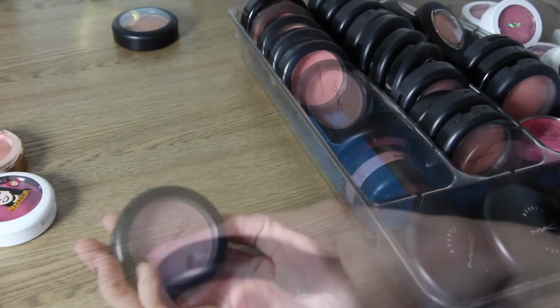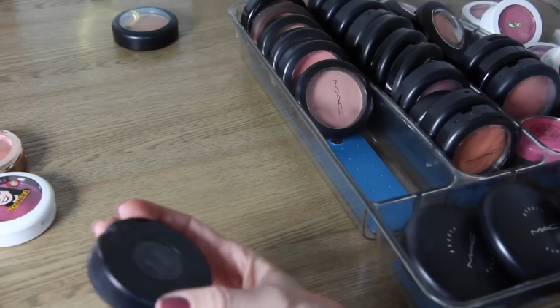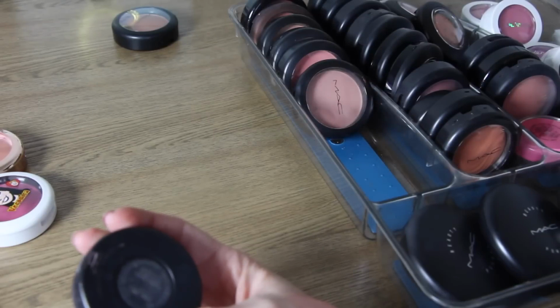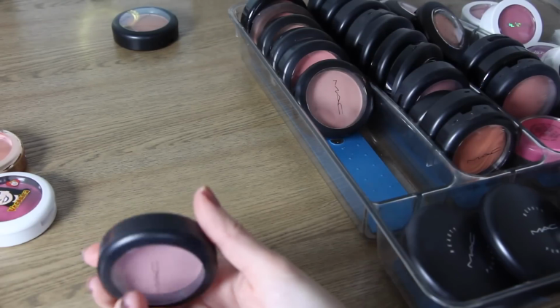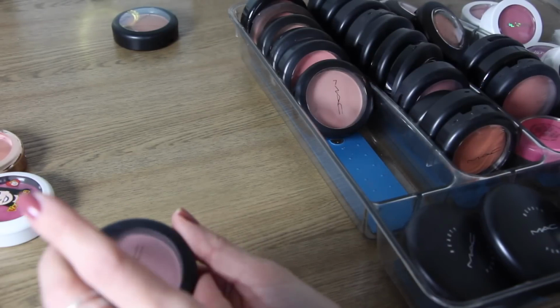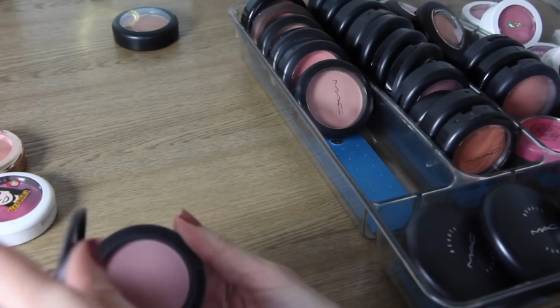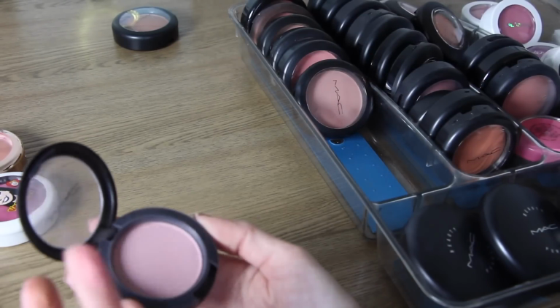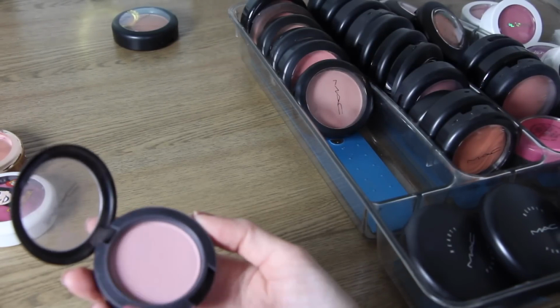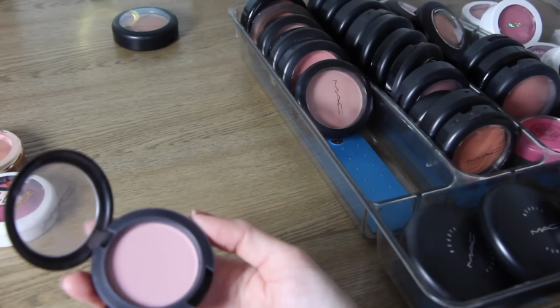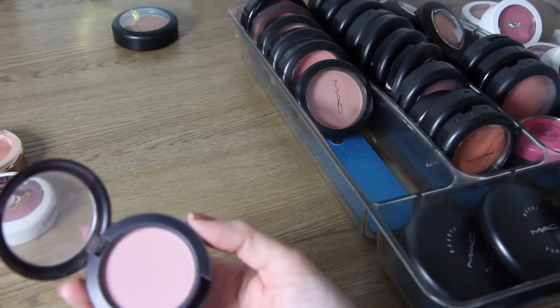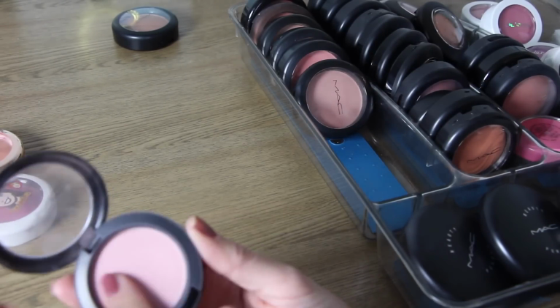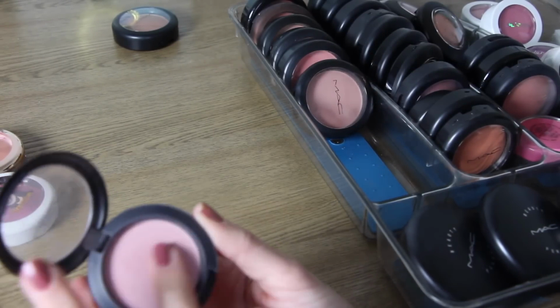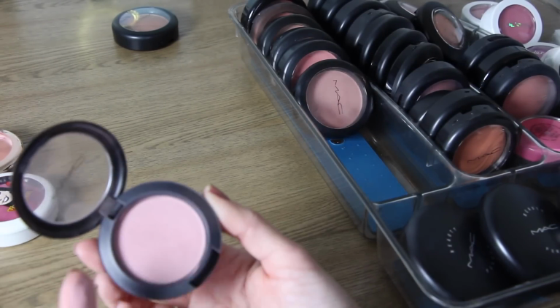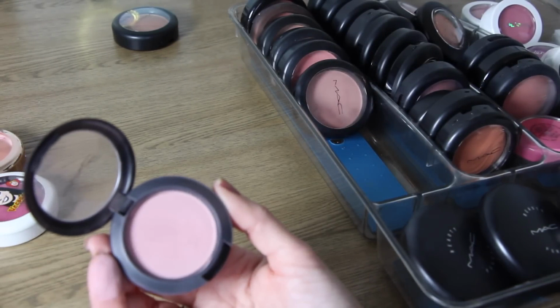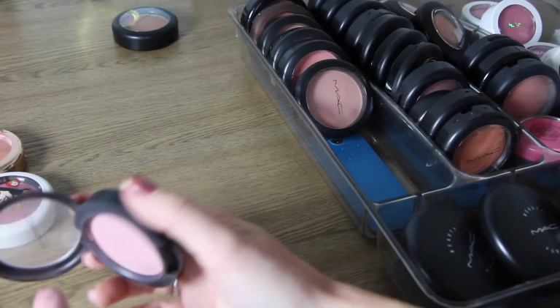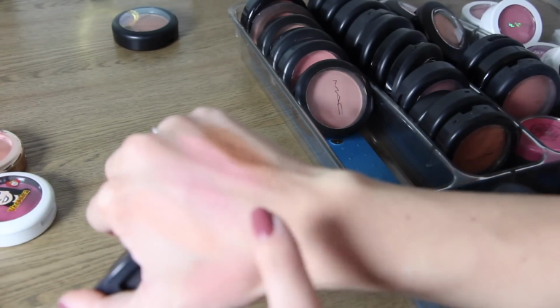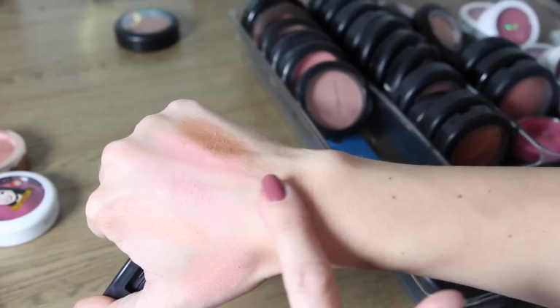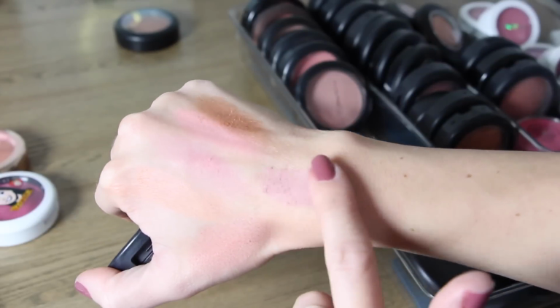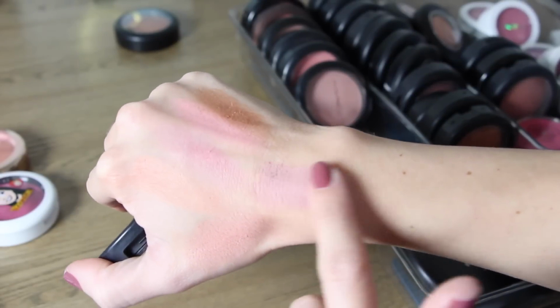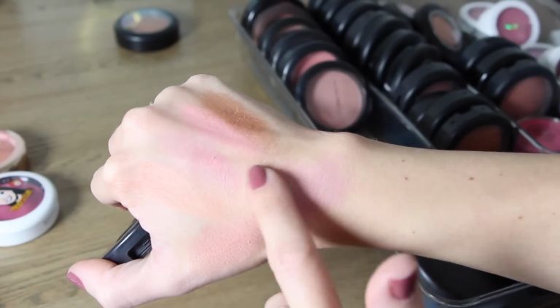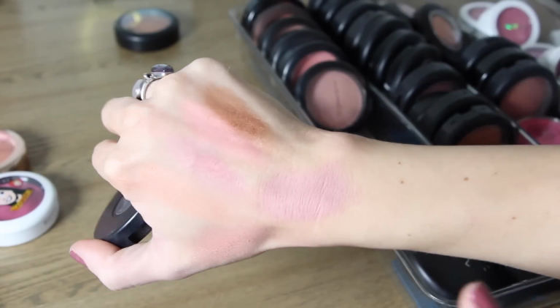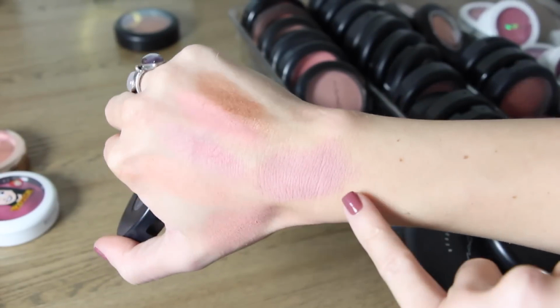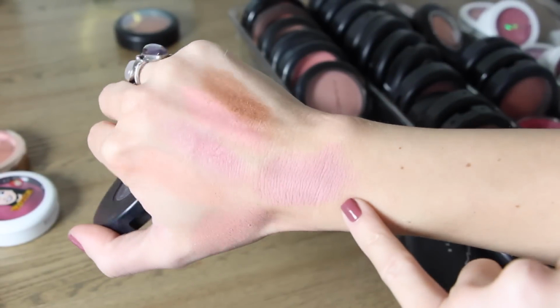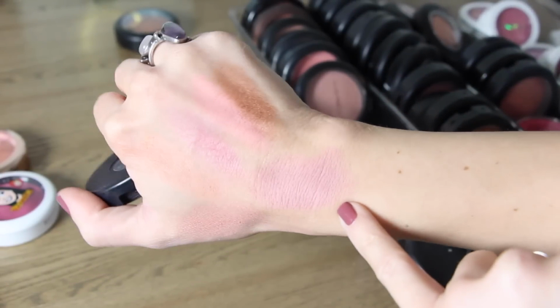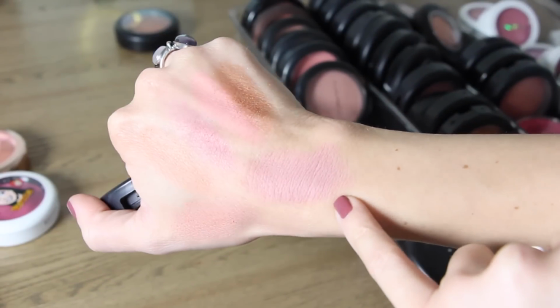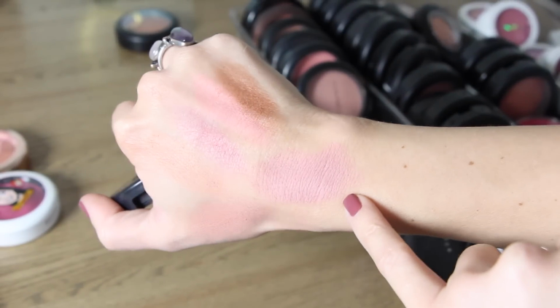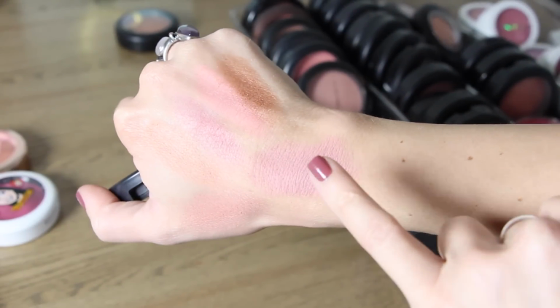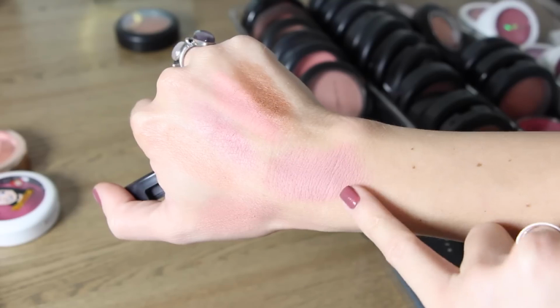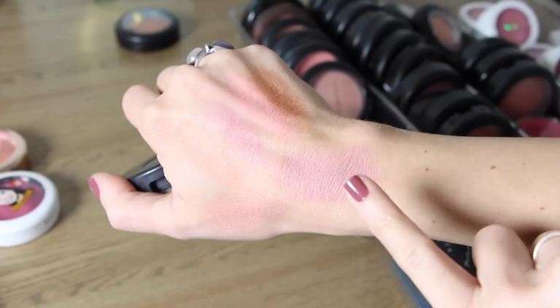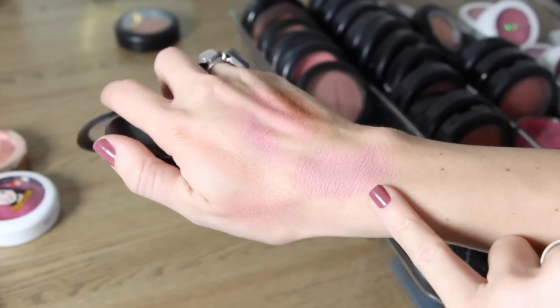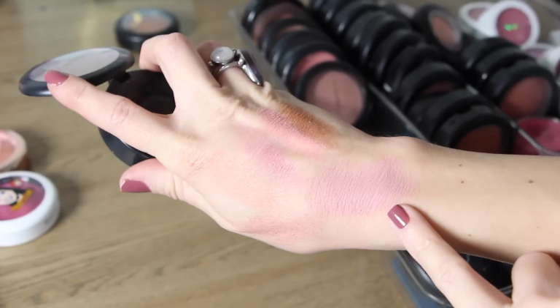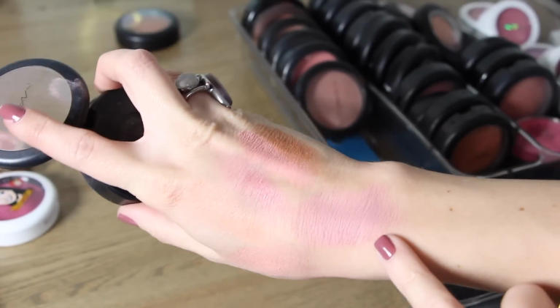This one here is called Pink Cult. It was also limited edition — another one of my favorite blushes. It's a dusty pink color and it's so beautiful. It's got a little bit of lavender to it and it's seriously so stunning. So that one I'm definitely keeping.